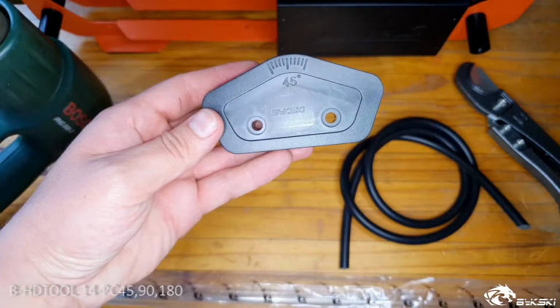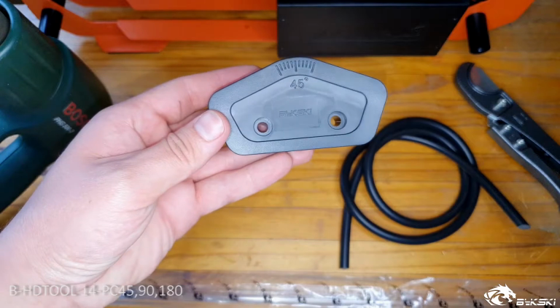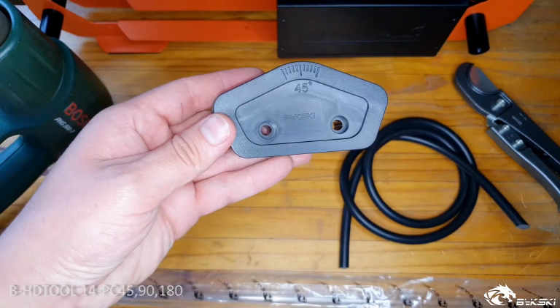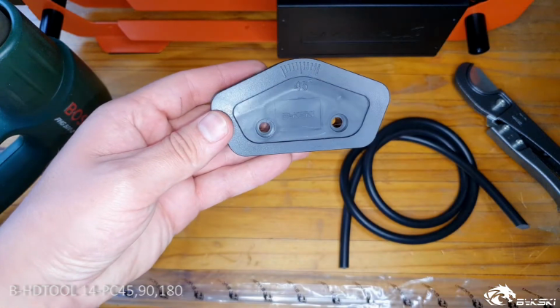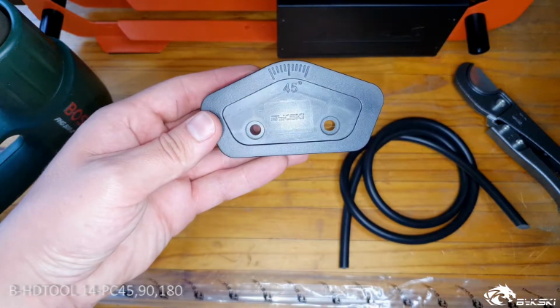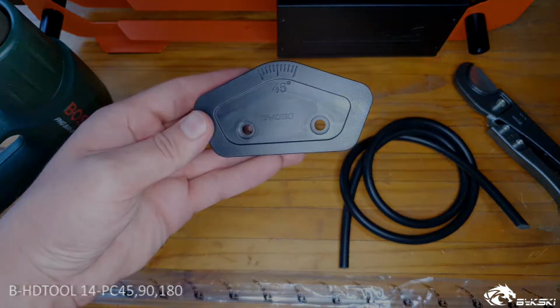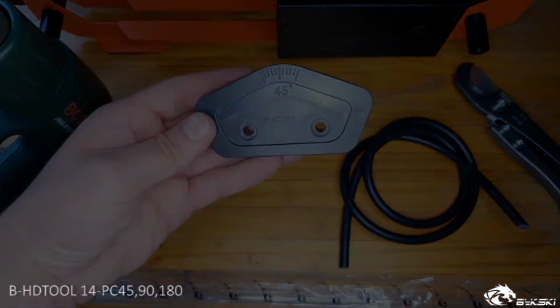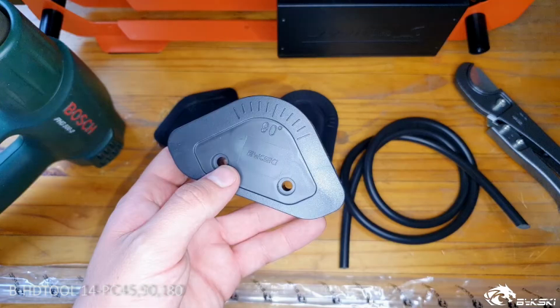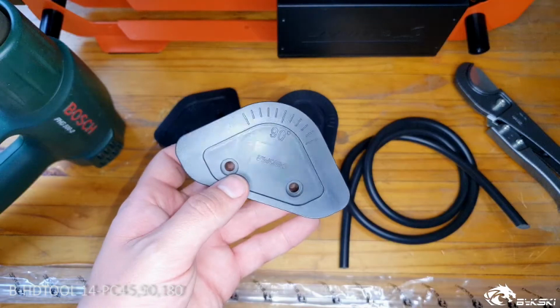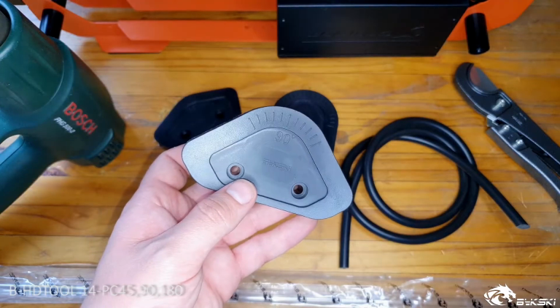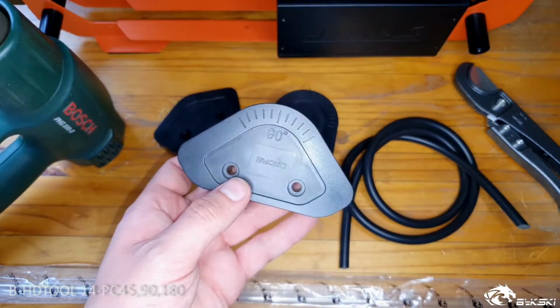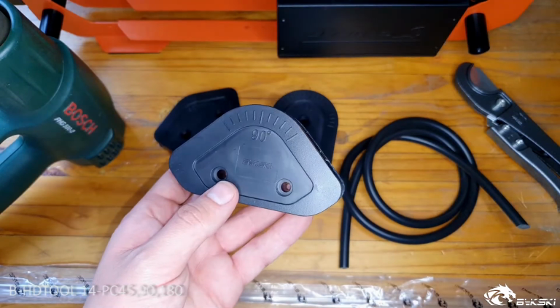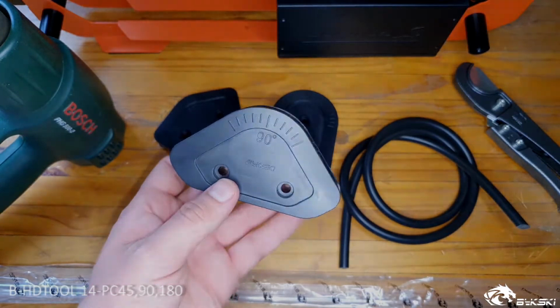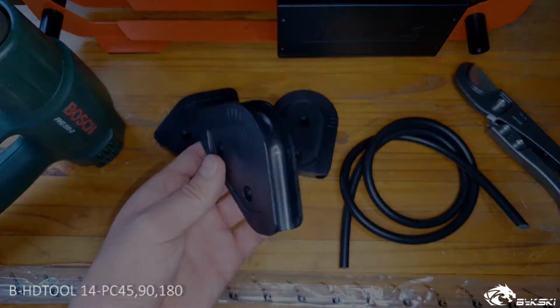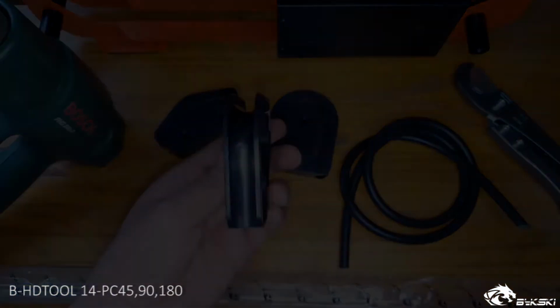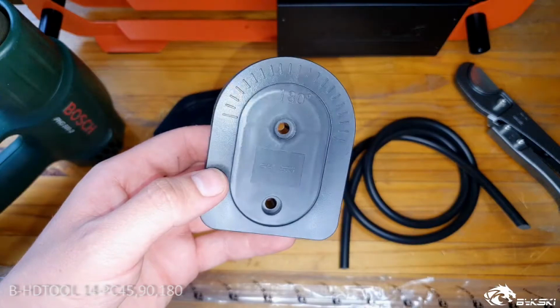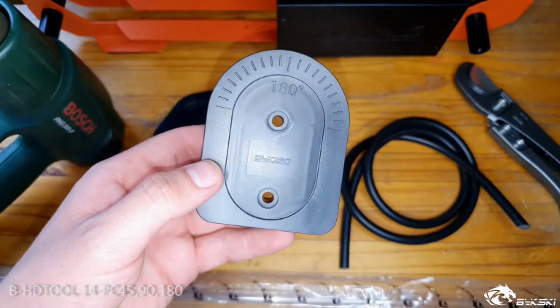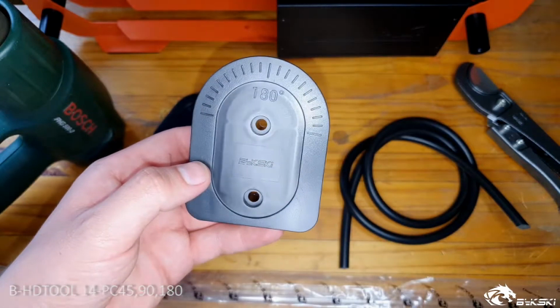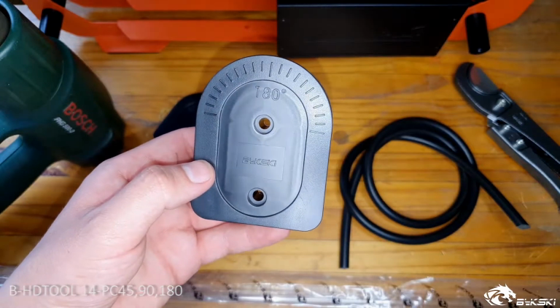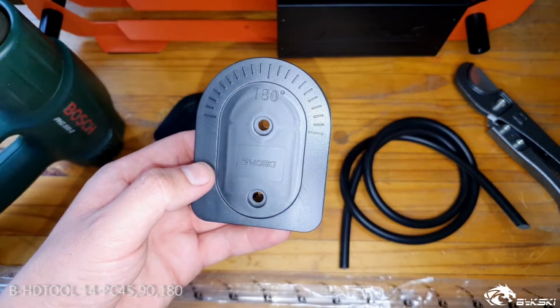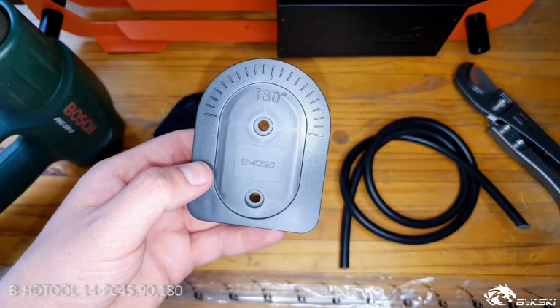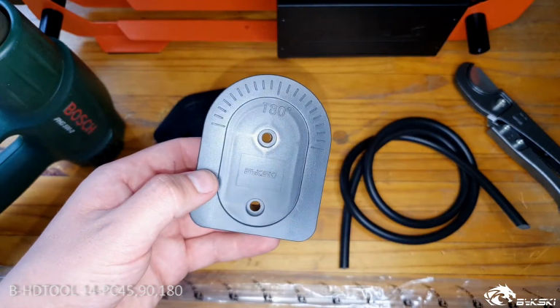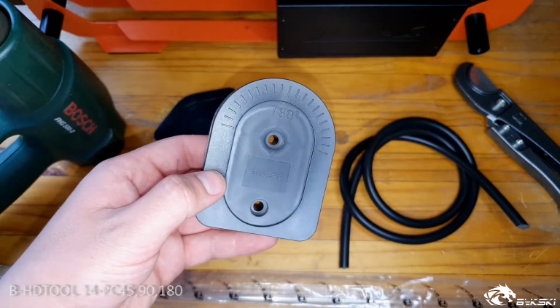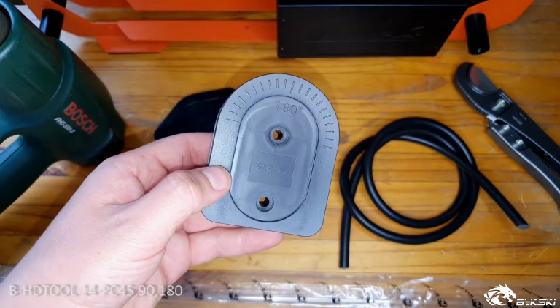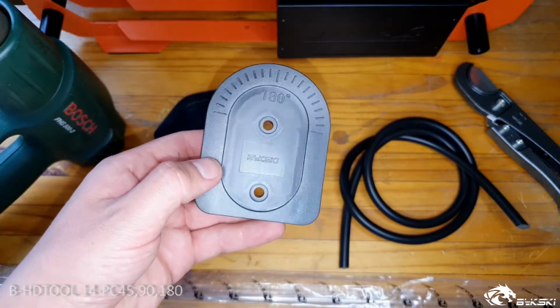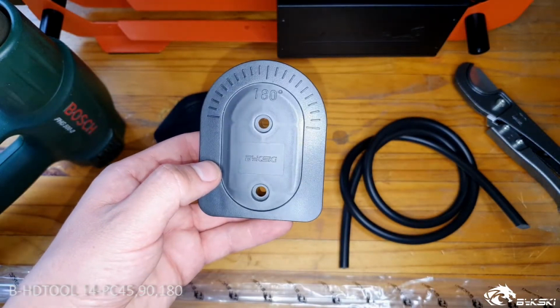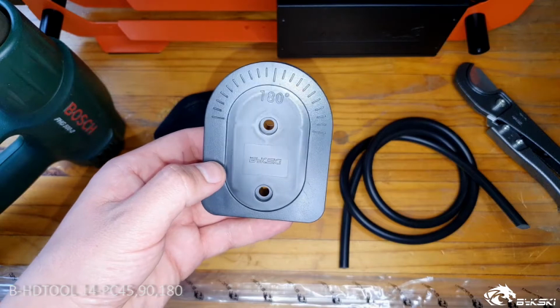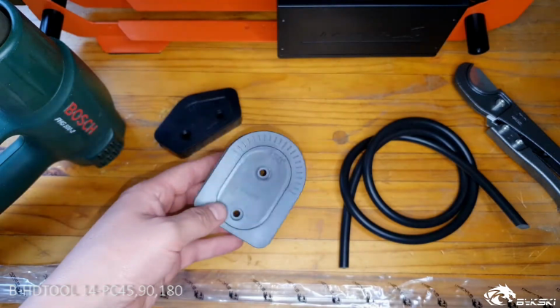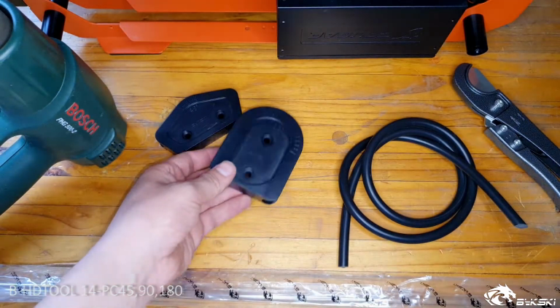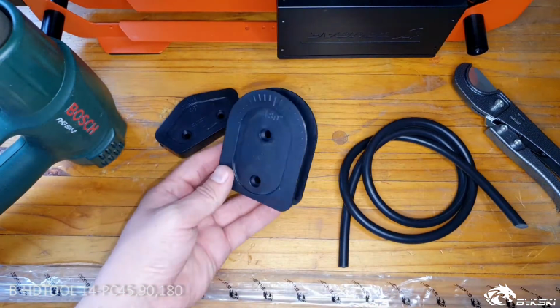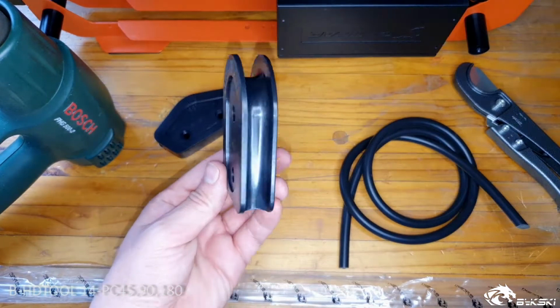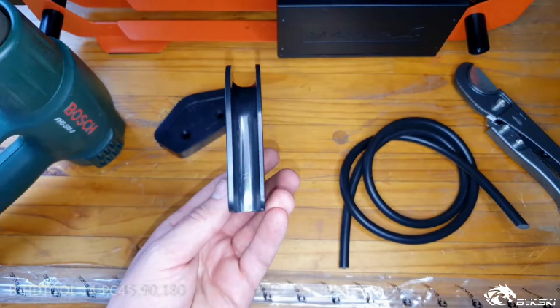With the kit you will receive one 45 degree bending brace, a 90 degree bending brace, and a 180 degree bending brace. By mixing and matching these angles one can create some spectacular pipe runs in their build.